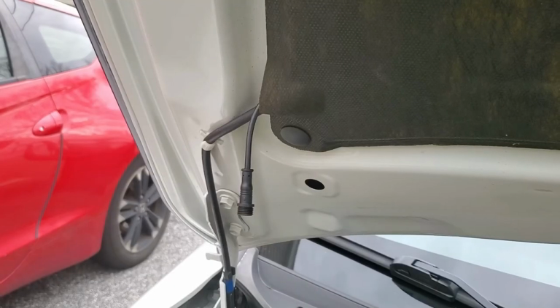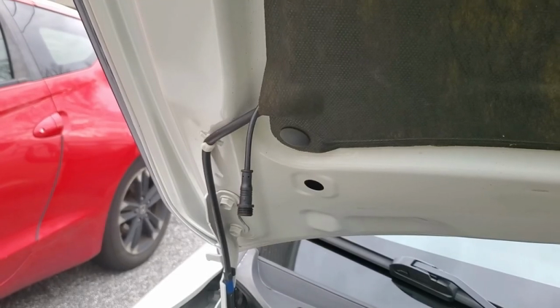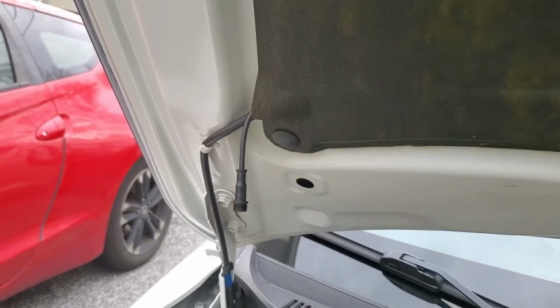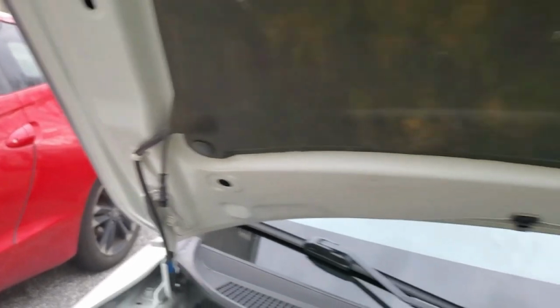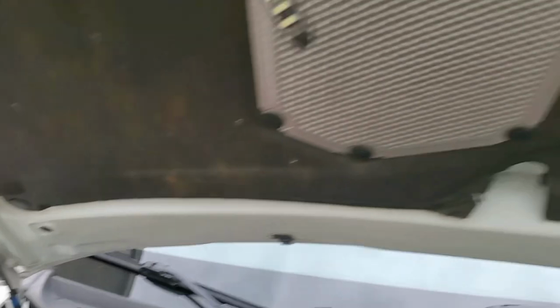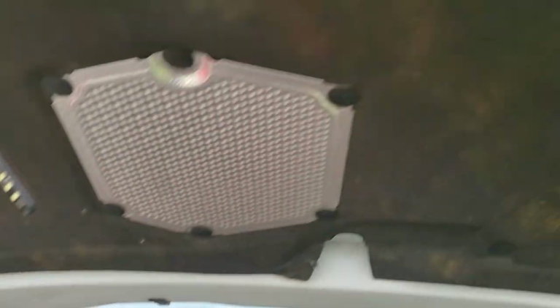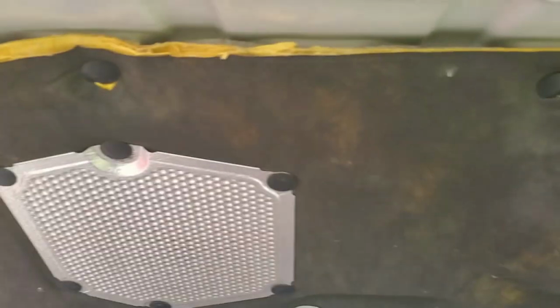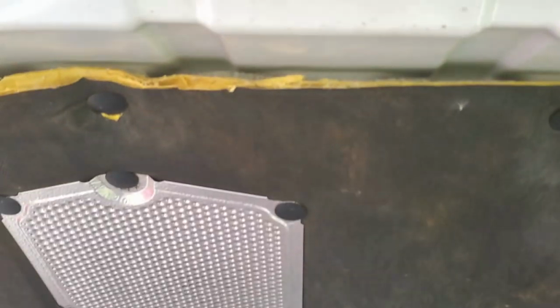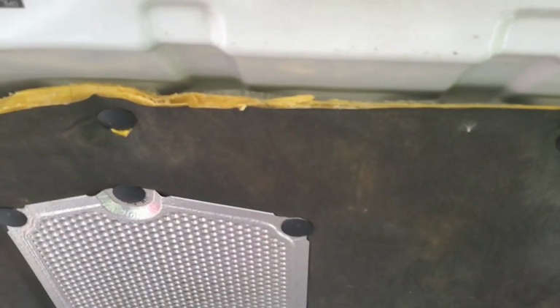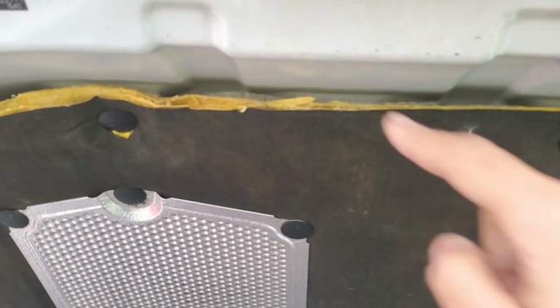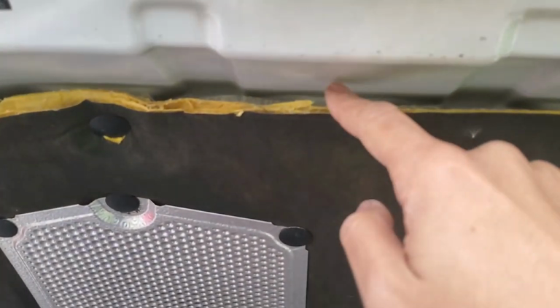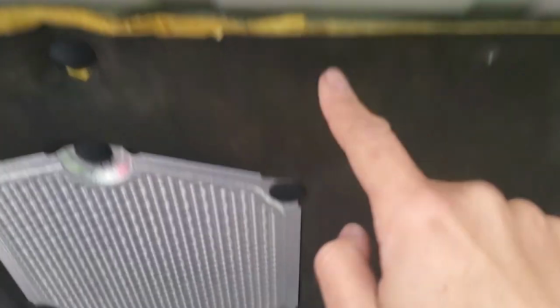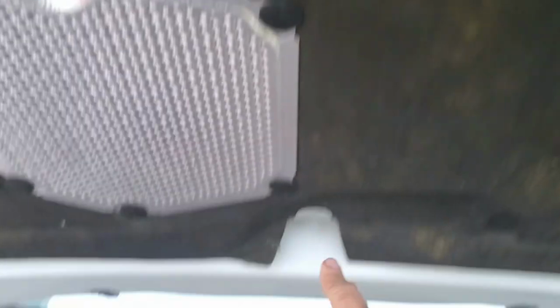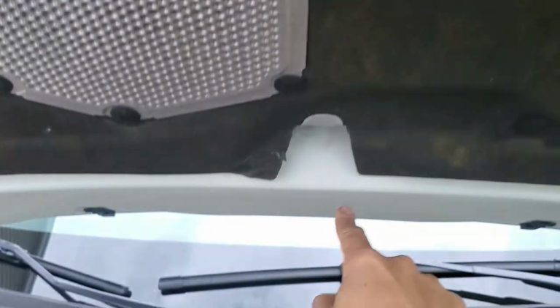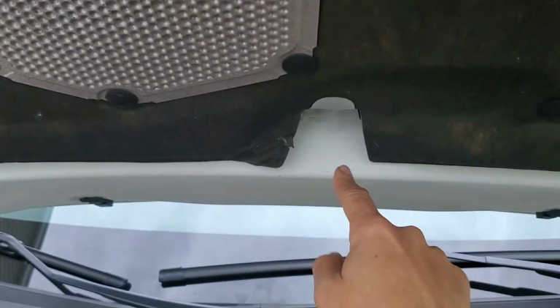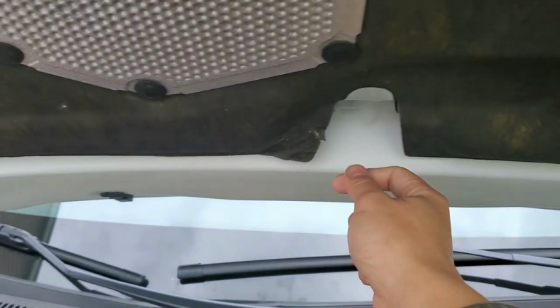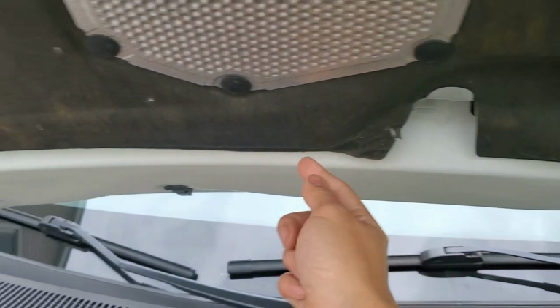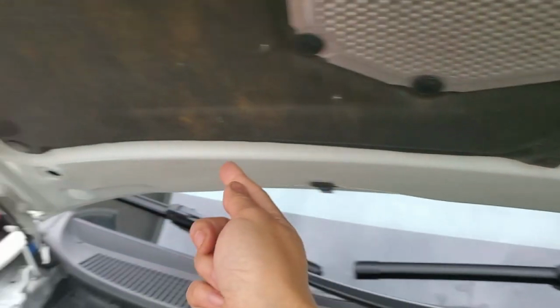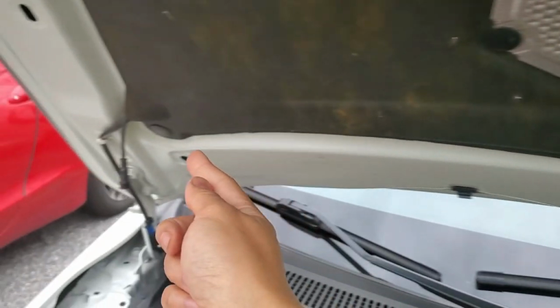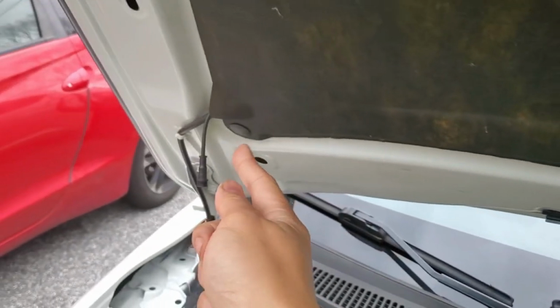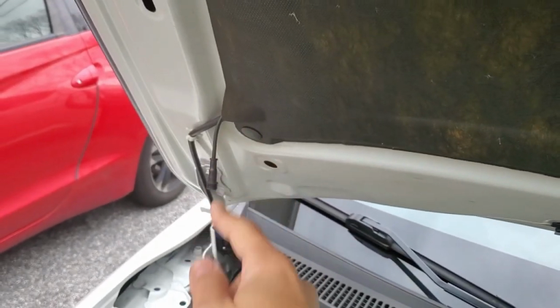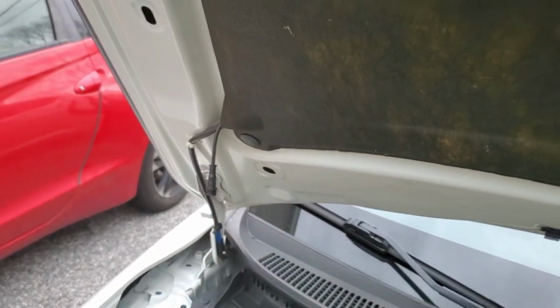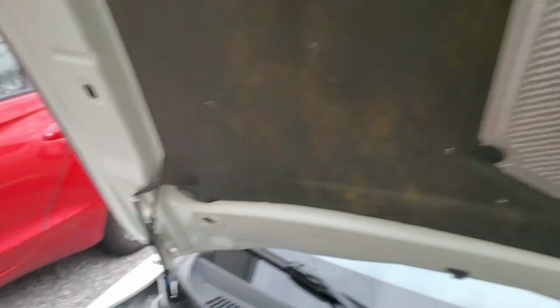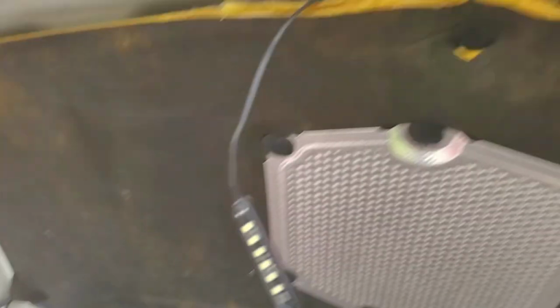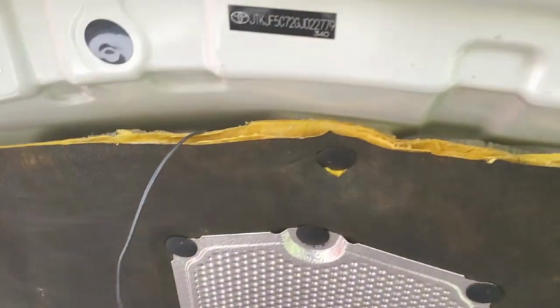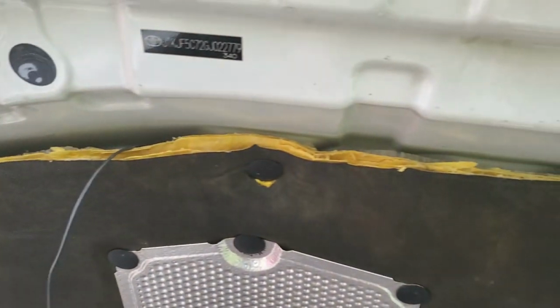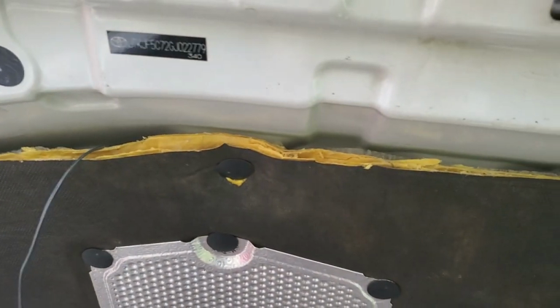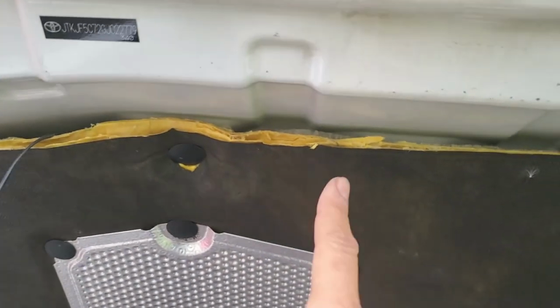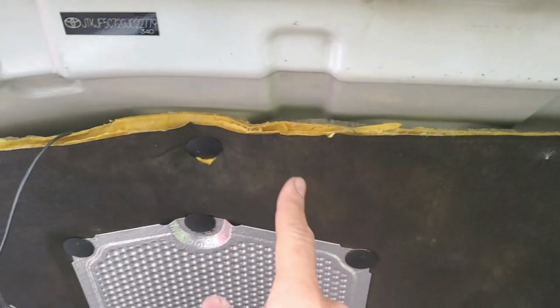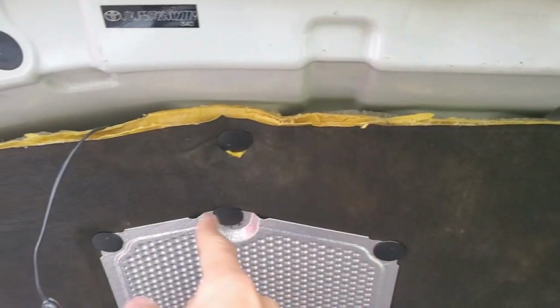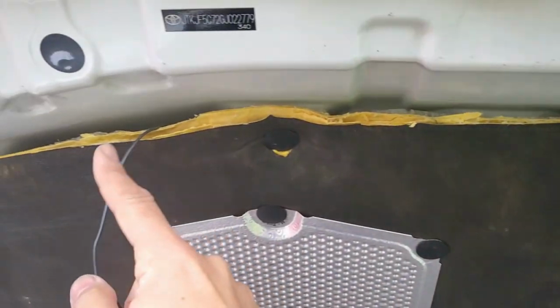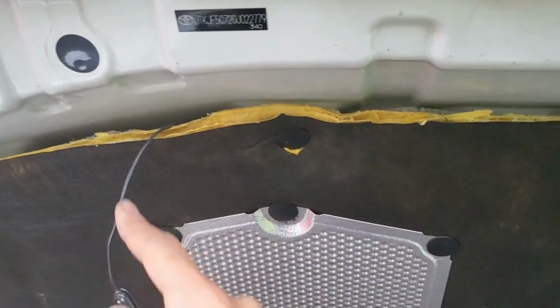I just finished running the wire under the insulation by dropping the connector down the middle, then grabbing it and pulling it out the side. I tuck the LEDs under the clips so the wire runs below them.